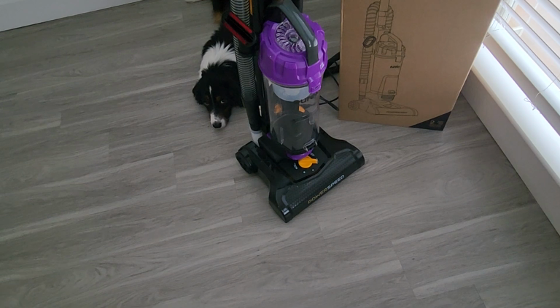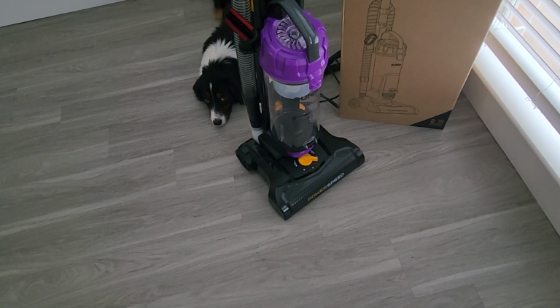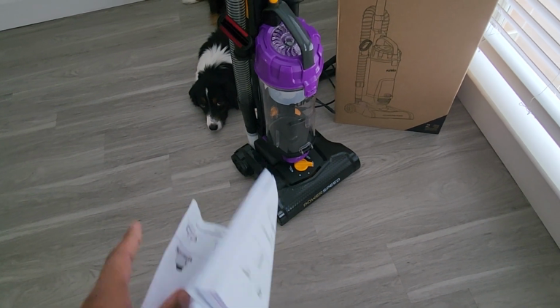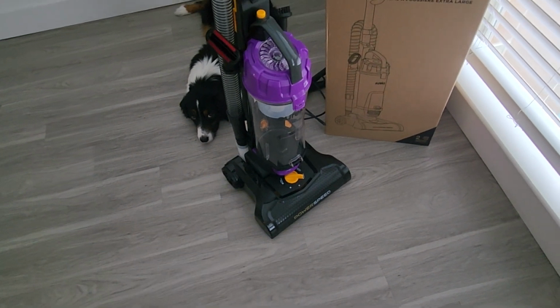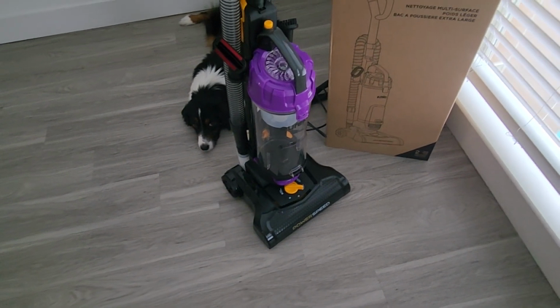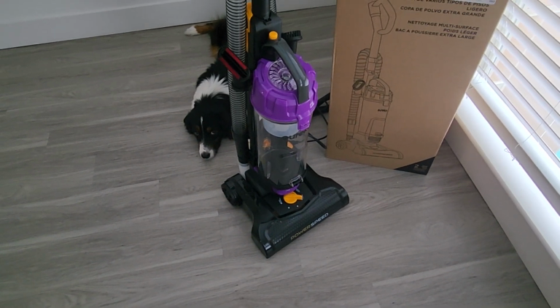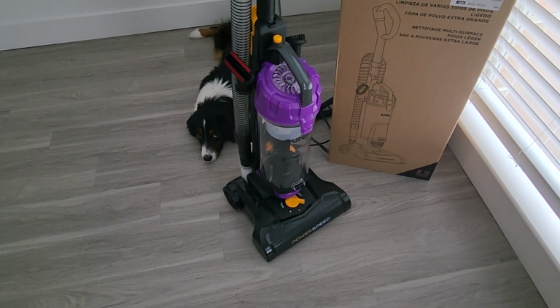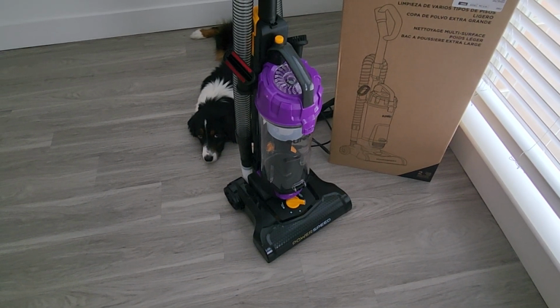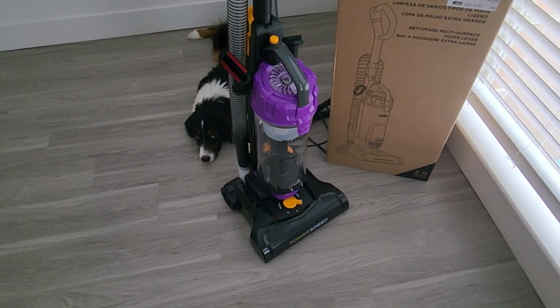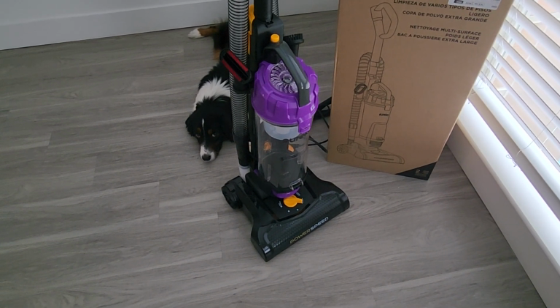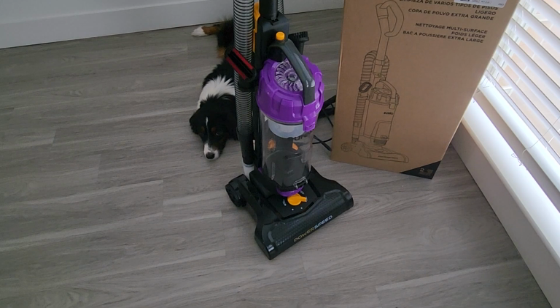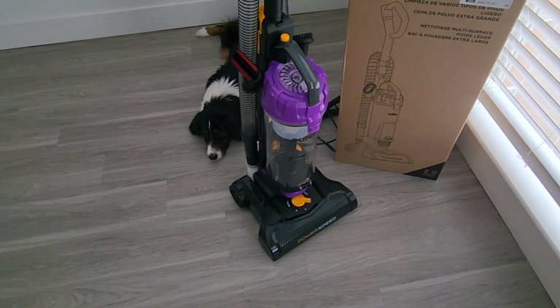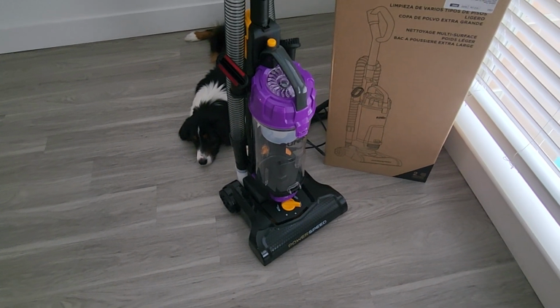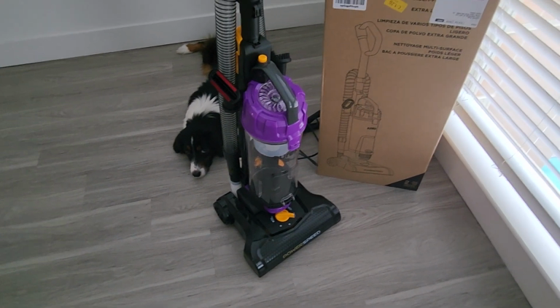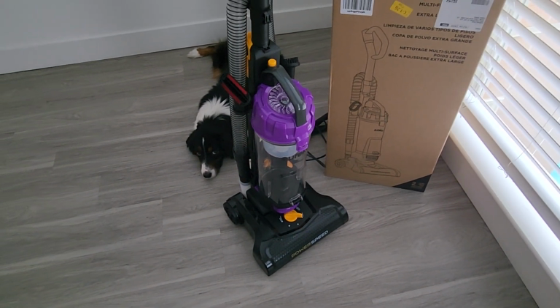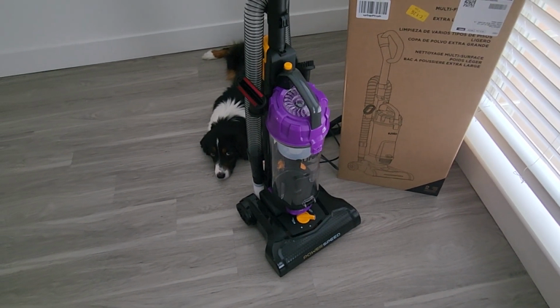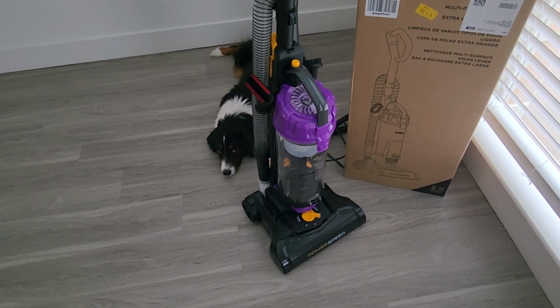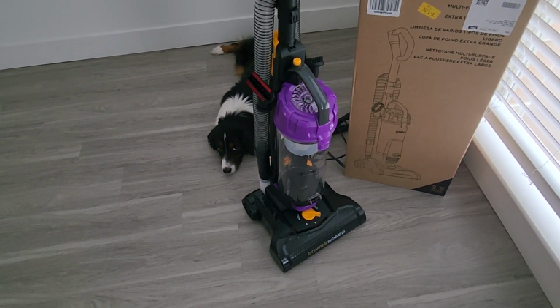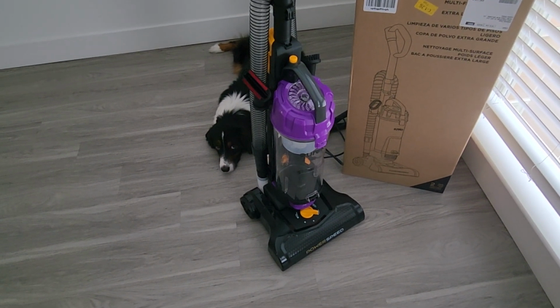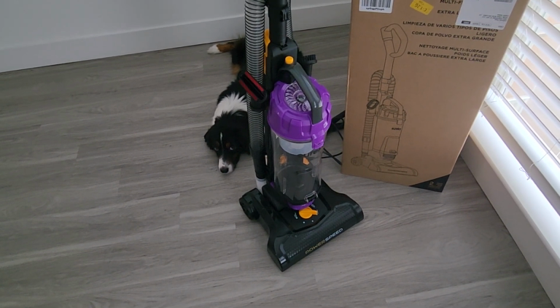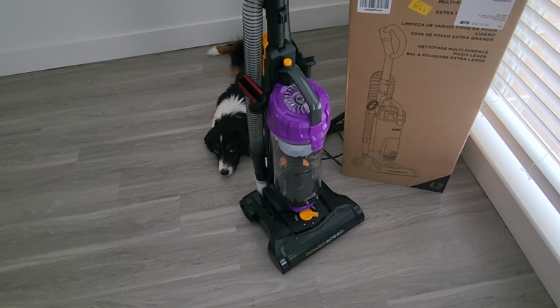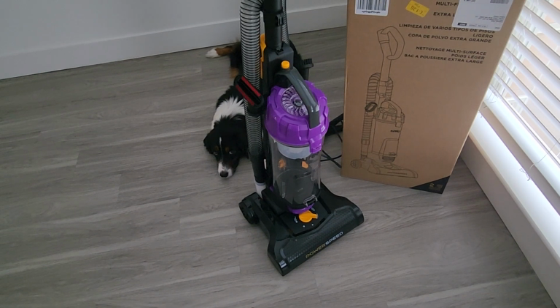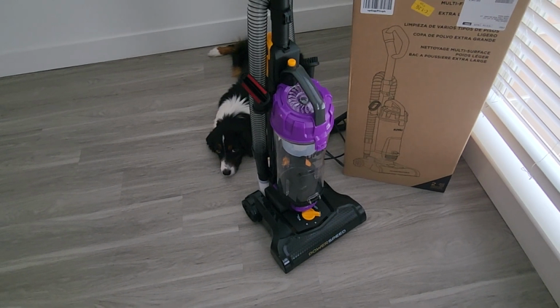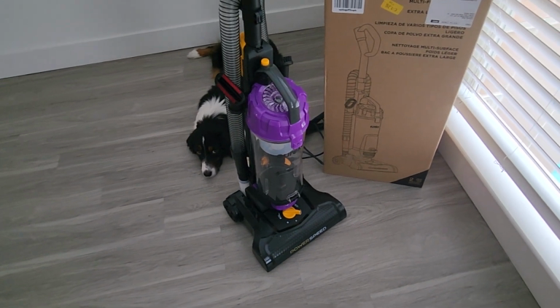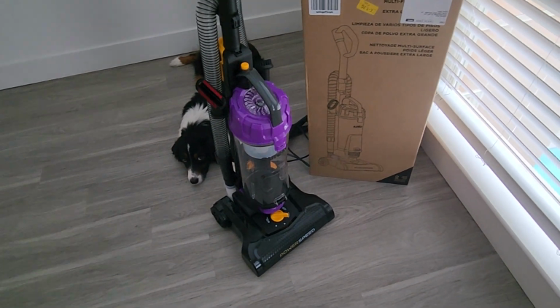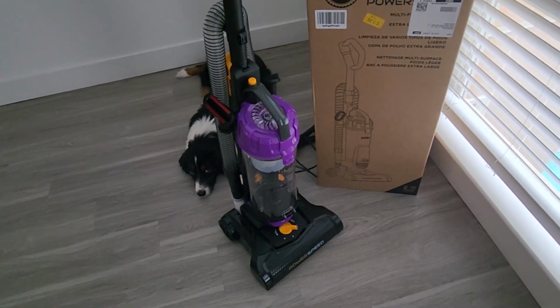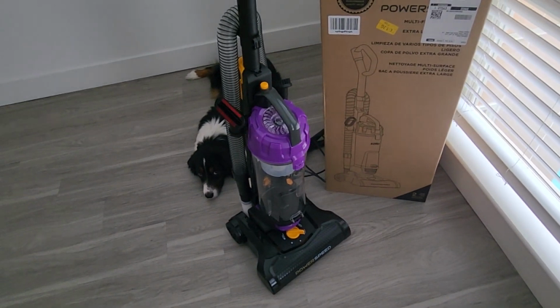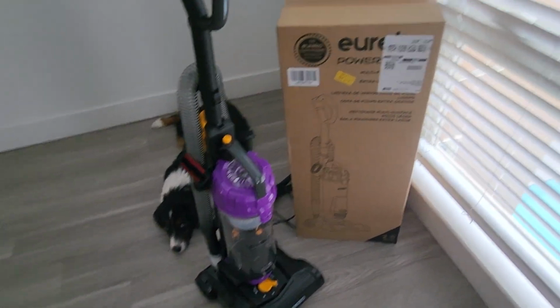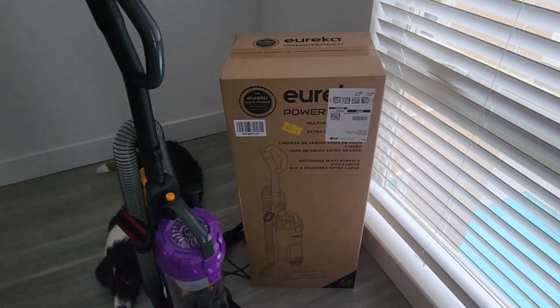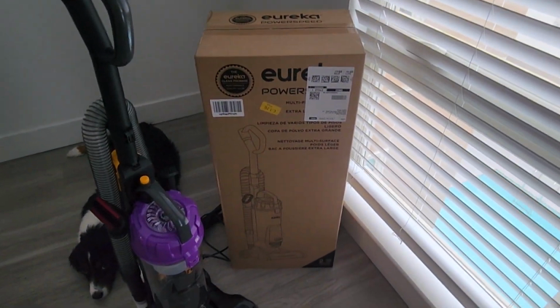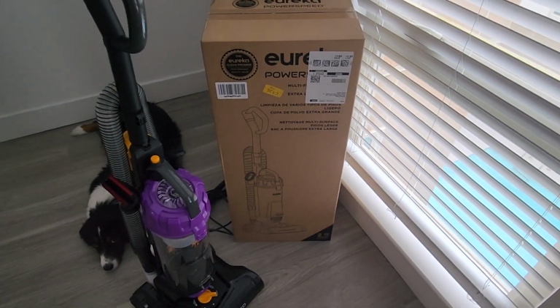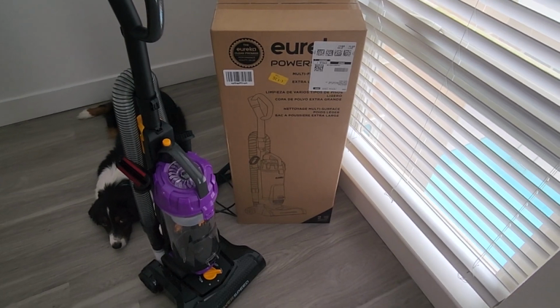Everything about this is very easy to replace. I would say it's beginner-friendly, user-friendly, female-friendly — it's not too hard to take apart and put back together.